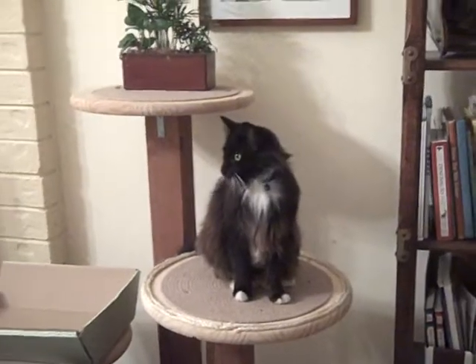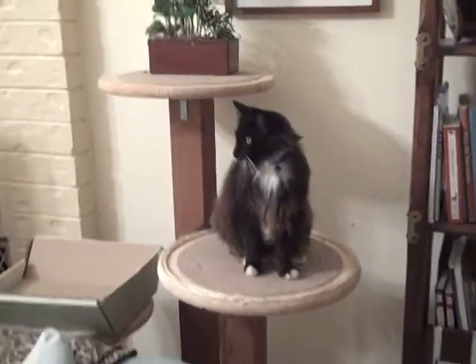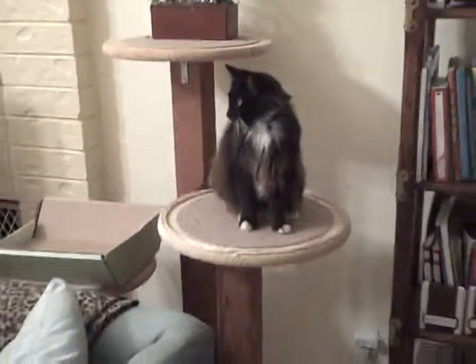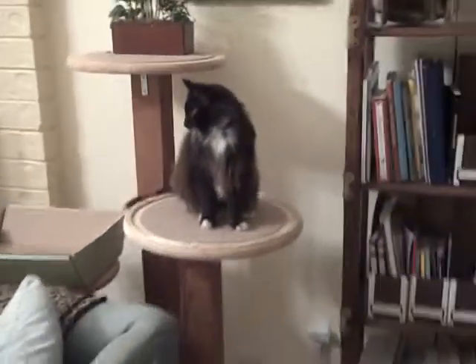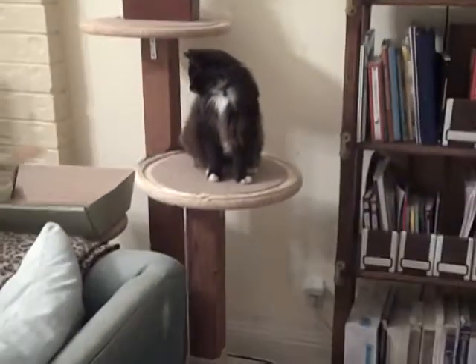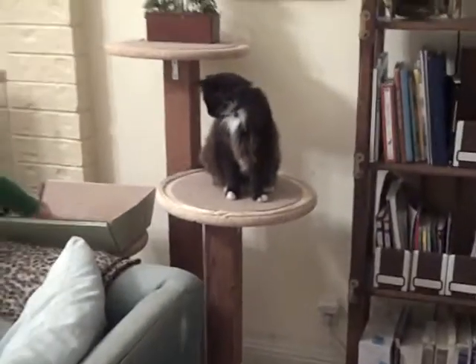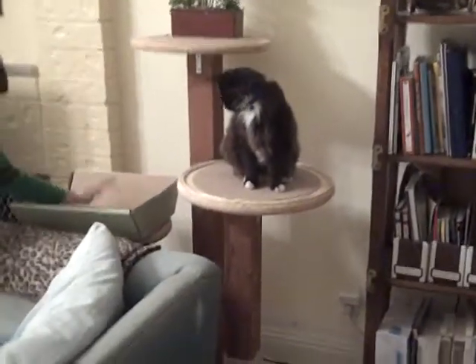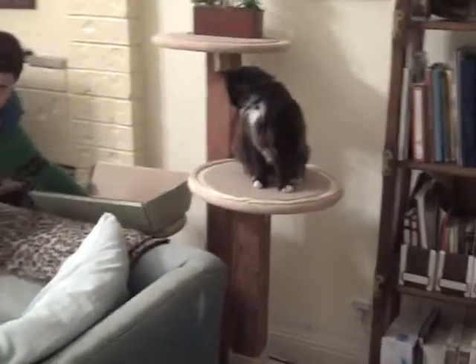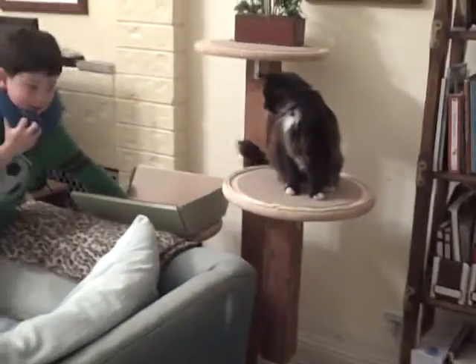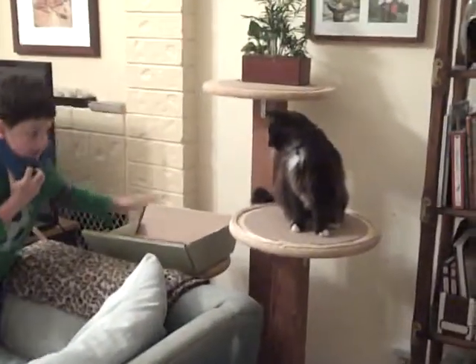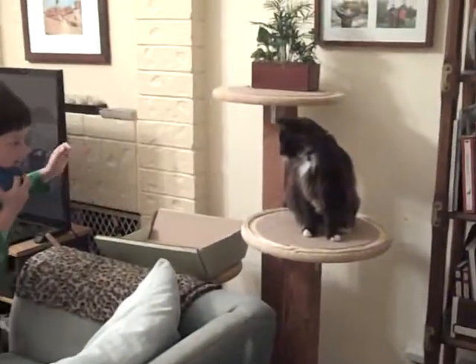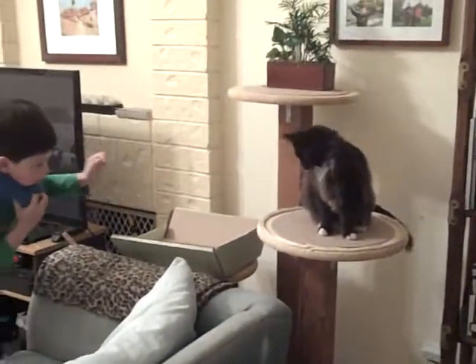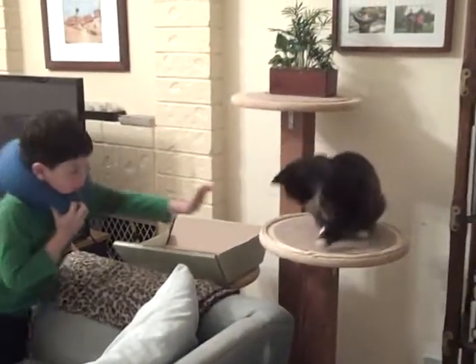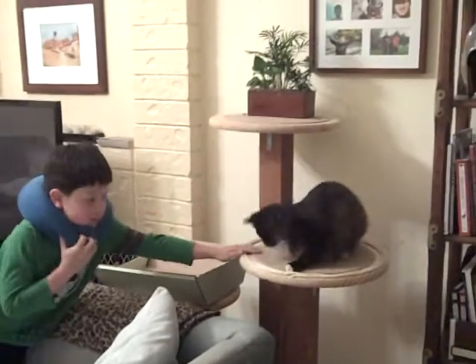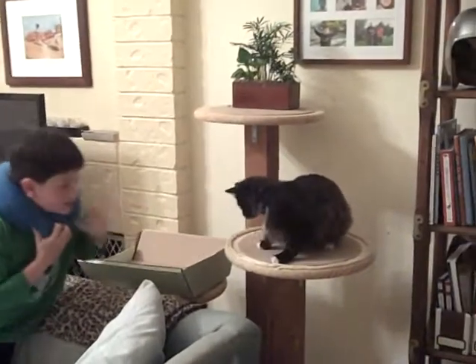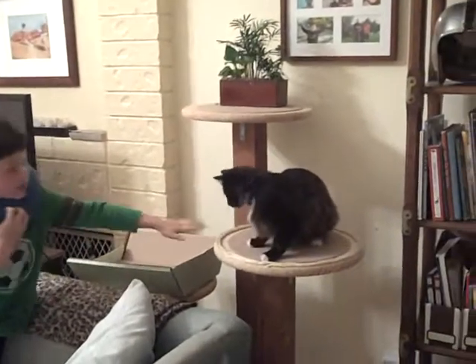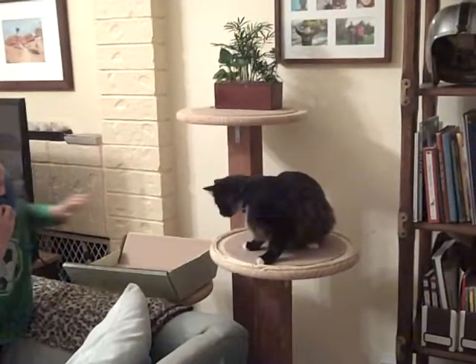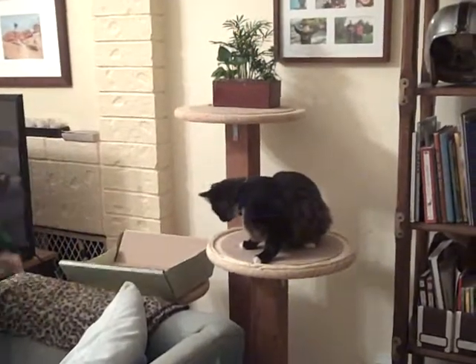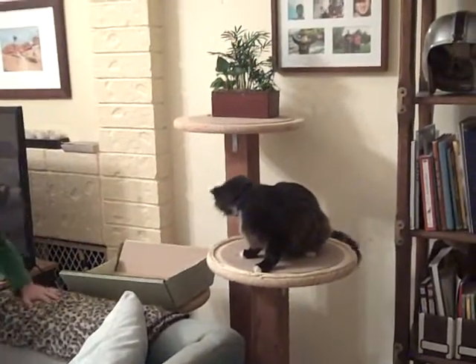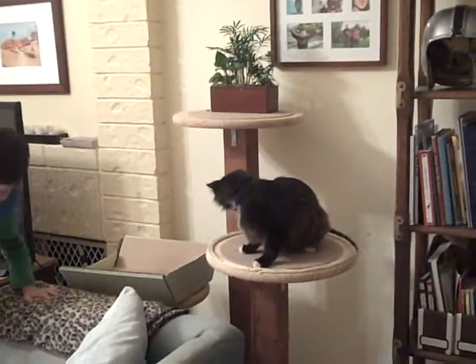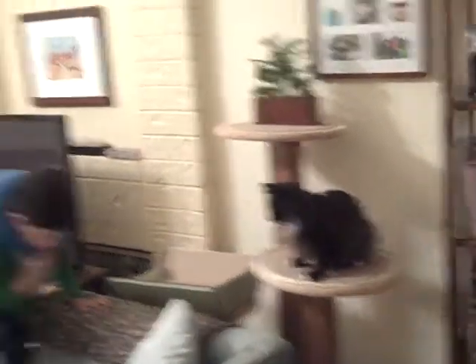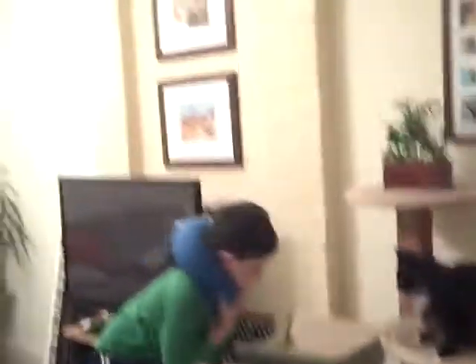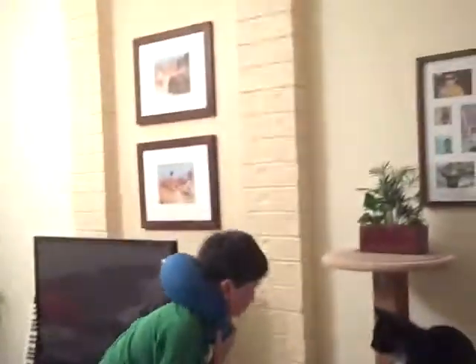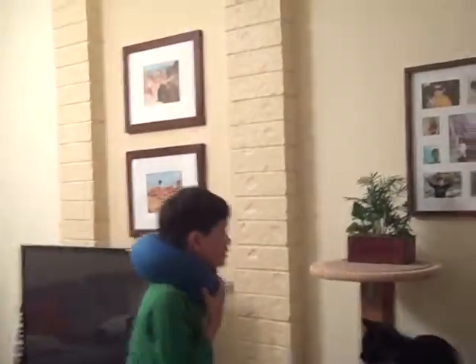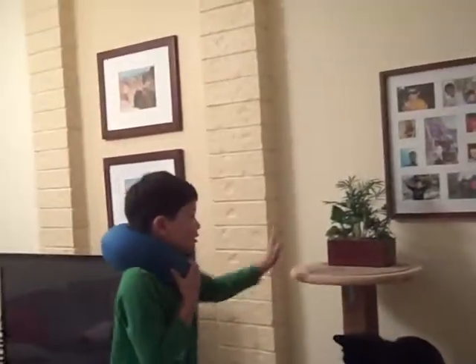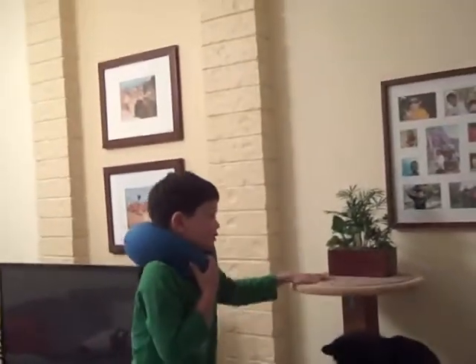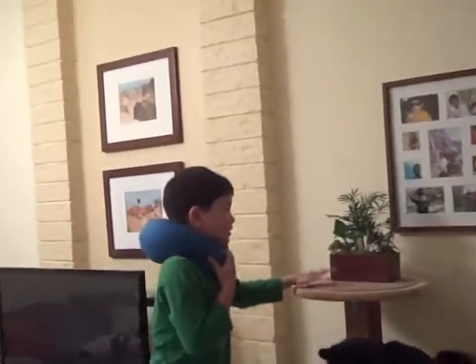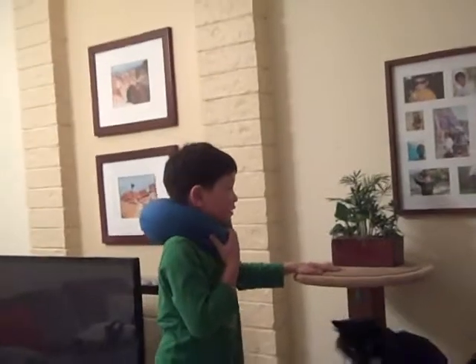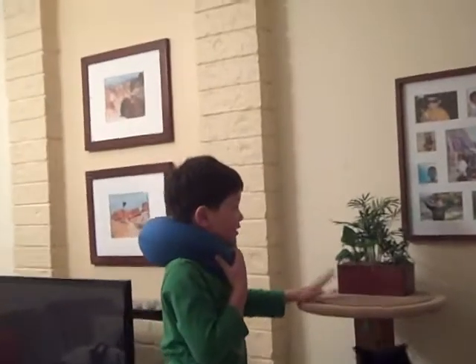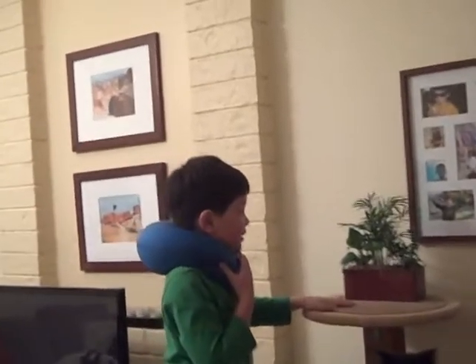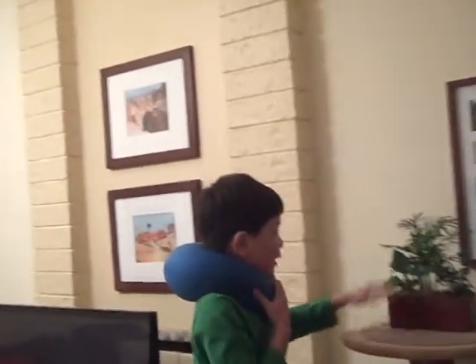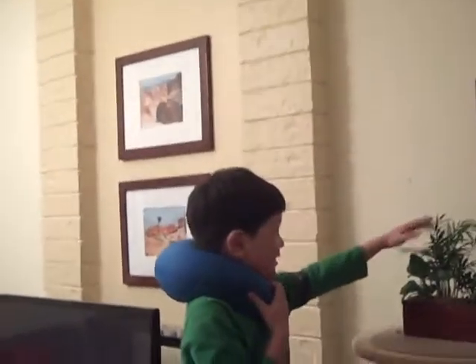So here's his one-story bed. Here's his two-story sitting place. And here's his three-story sitting place while eating.